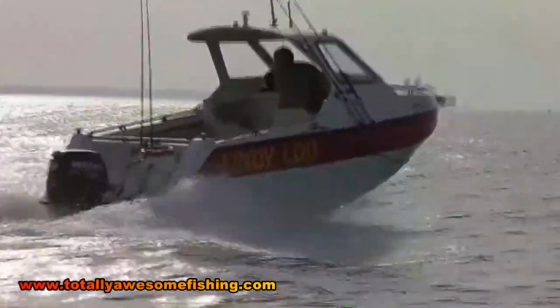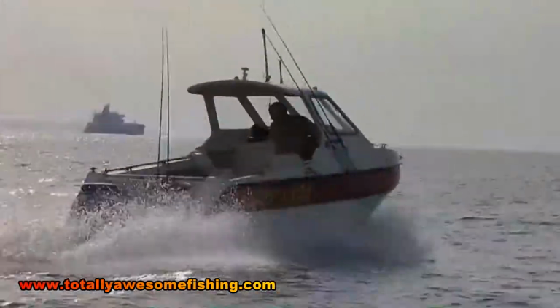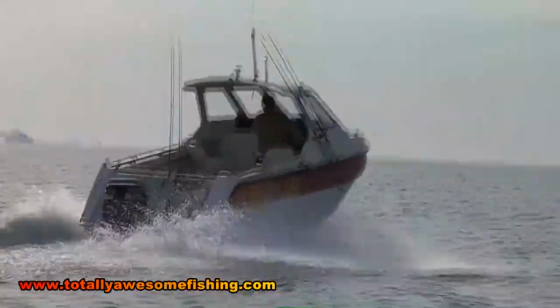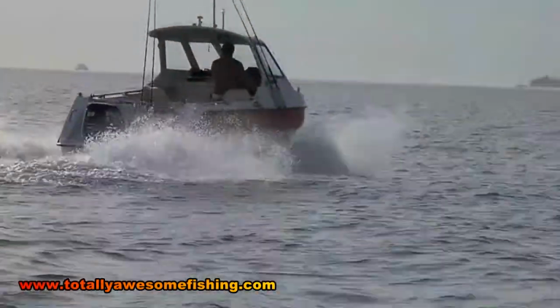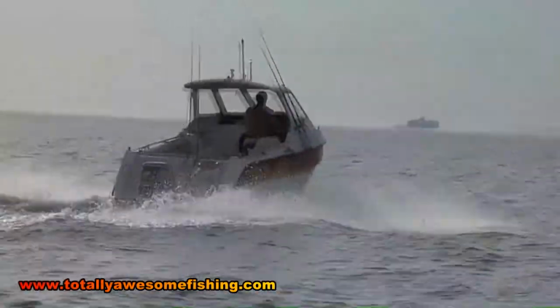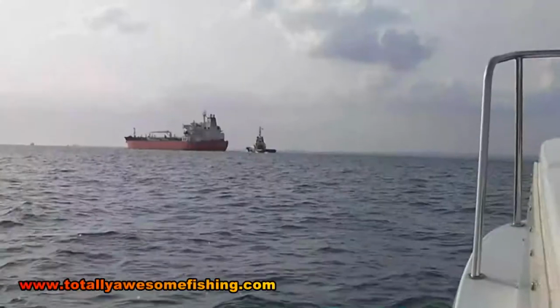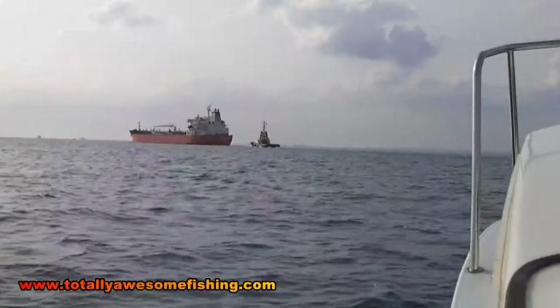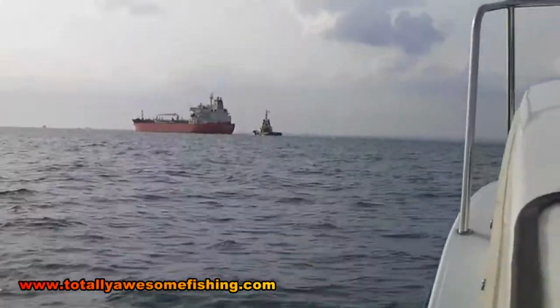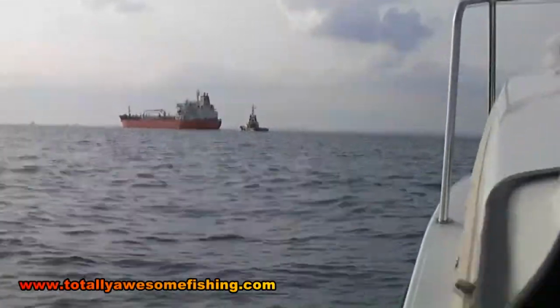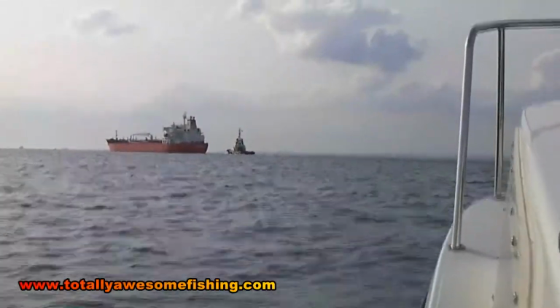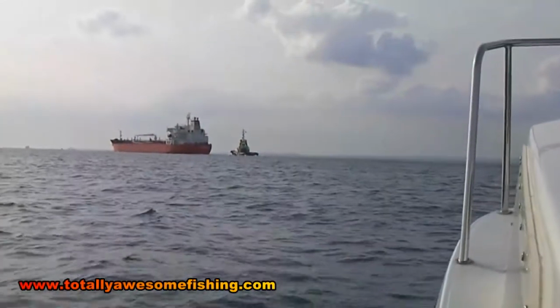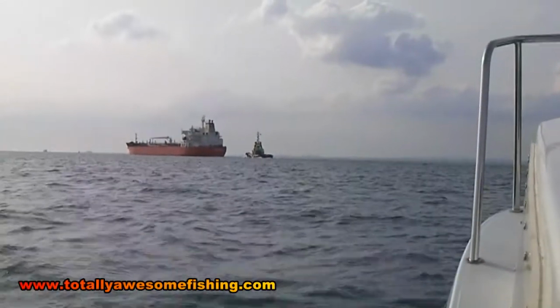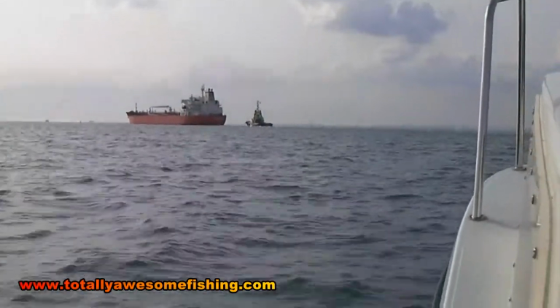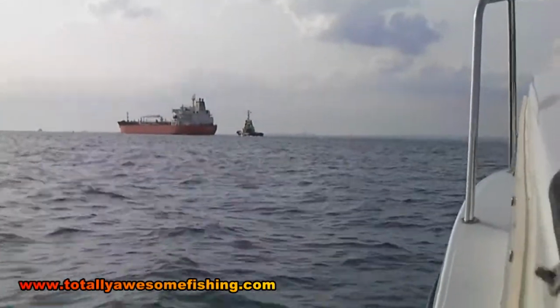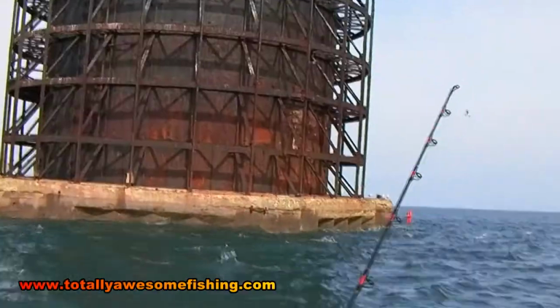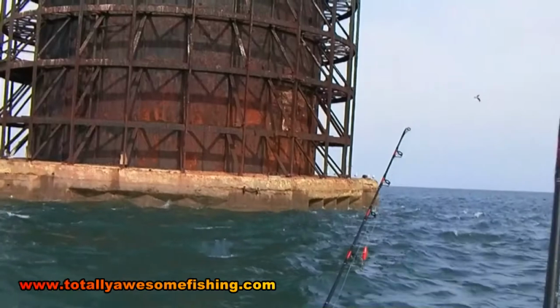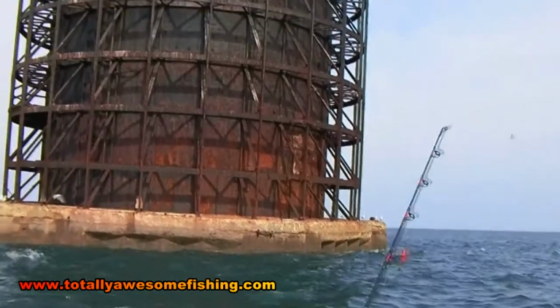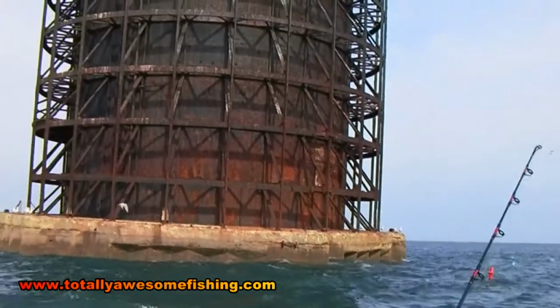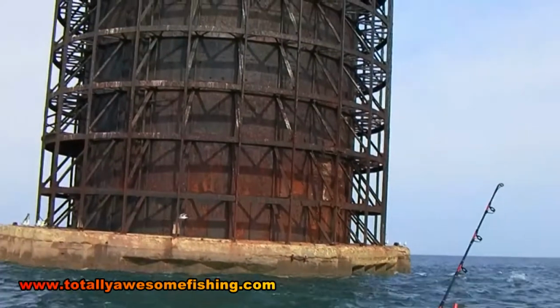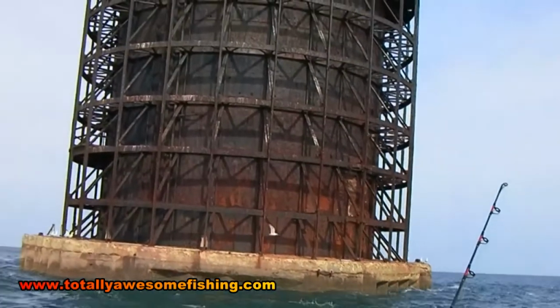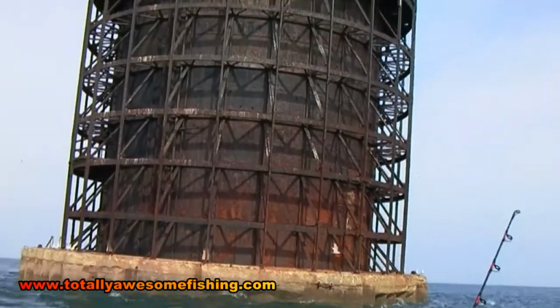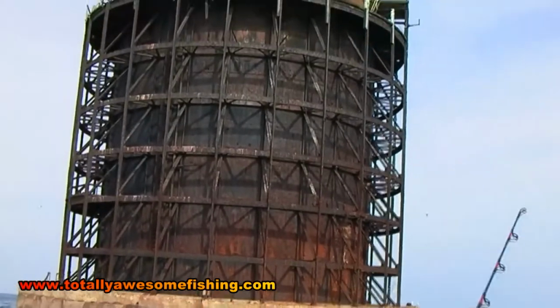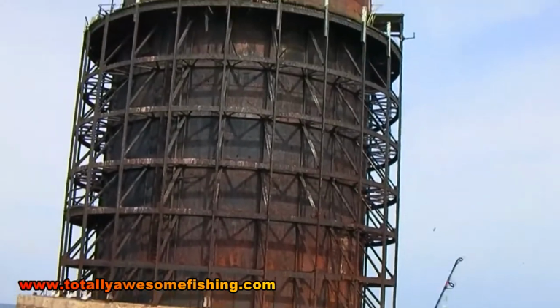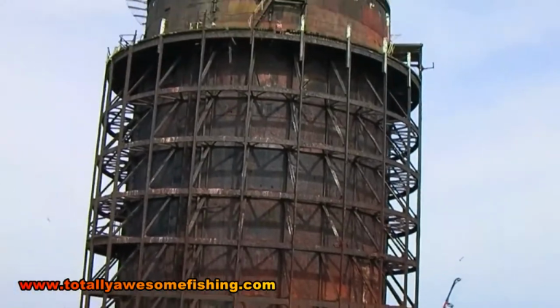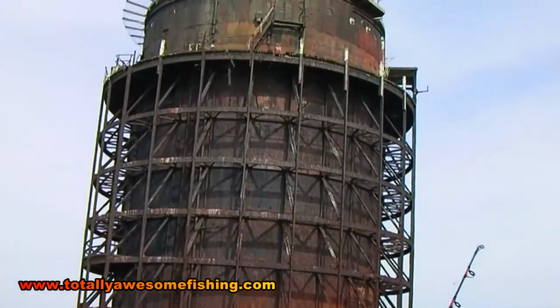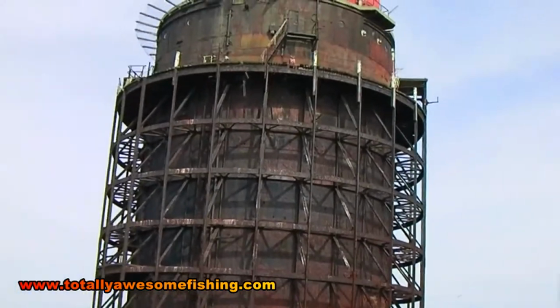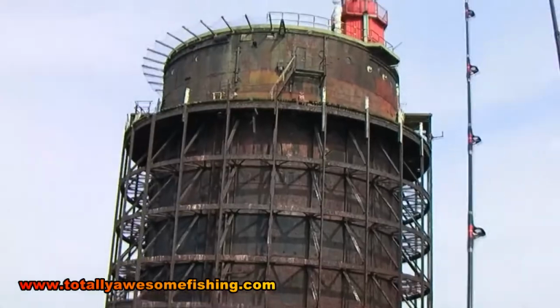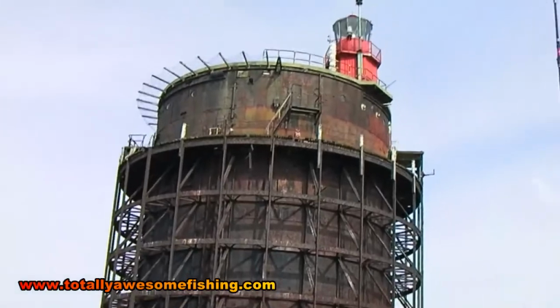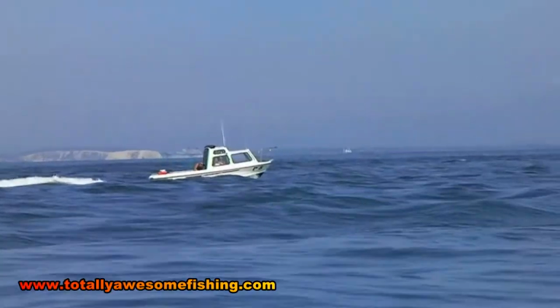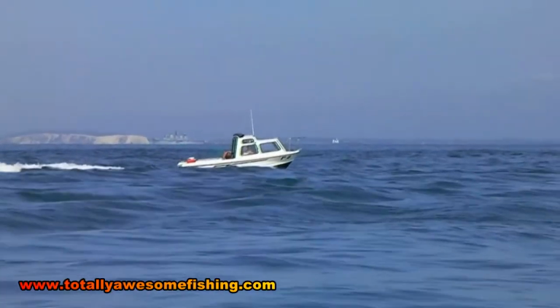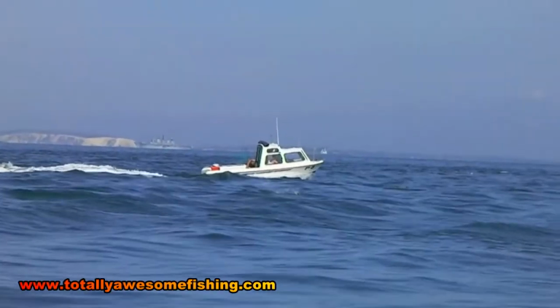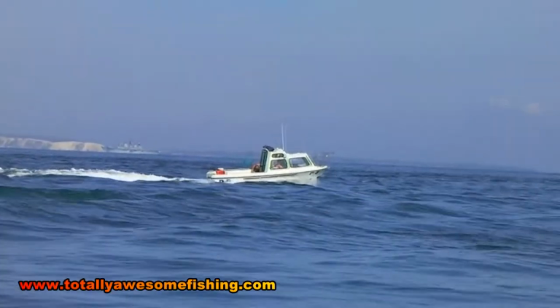One of the most famous marks off the Isle of Wight is the Nab Tower, a wartime structure used by many sea anglers as a fishing mark. But we're going to the Overfalls, which is outside of the Nab, and it seems almost off the edge of the plan in a small boat.